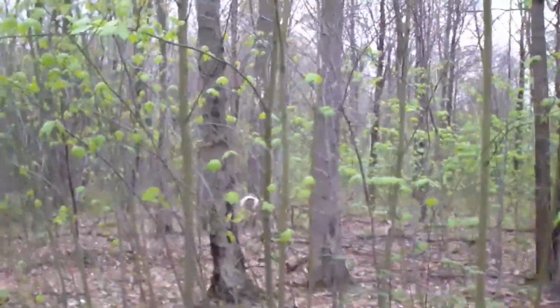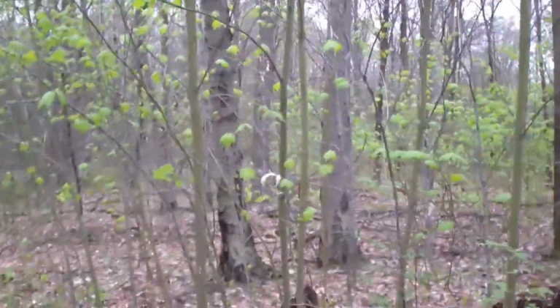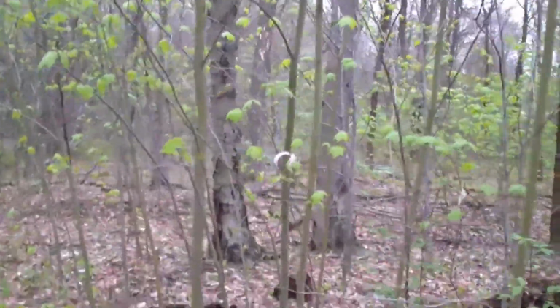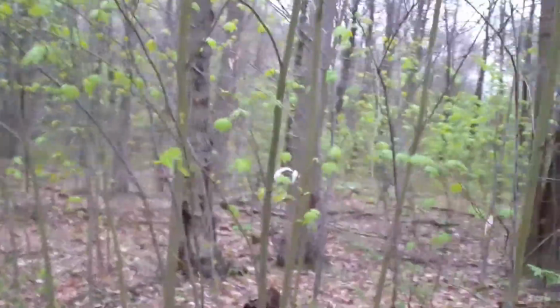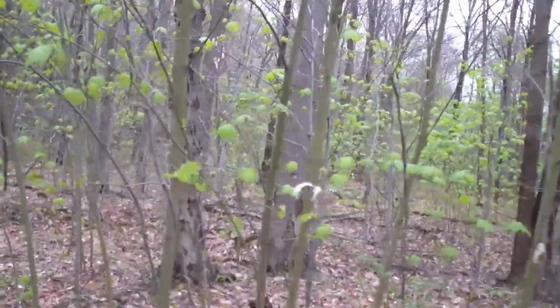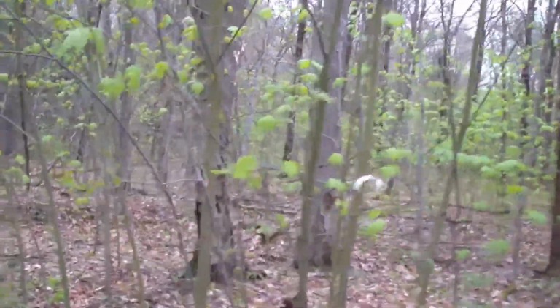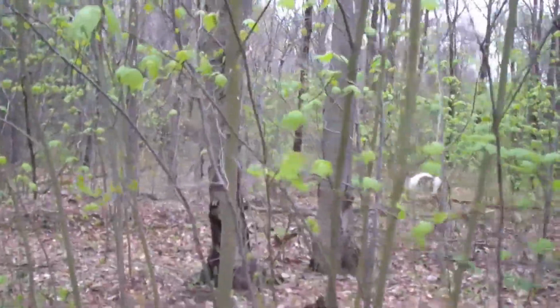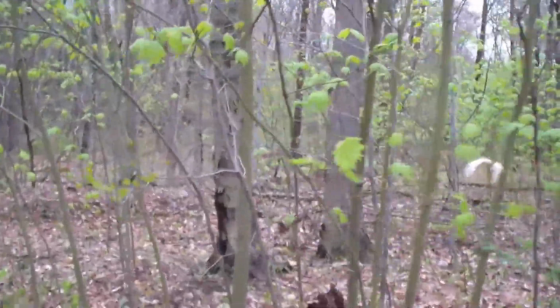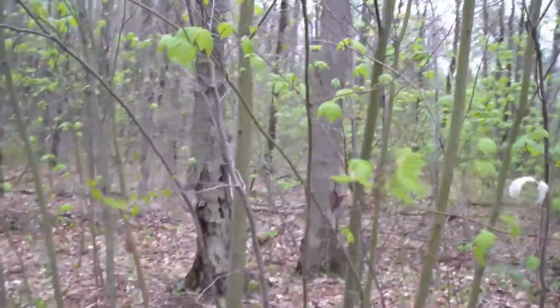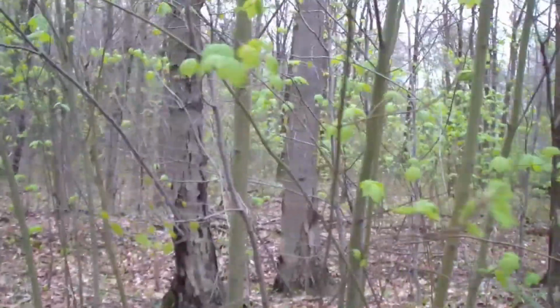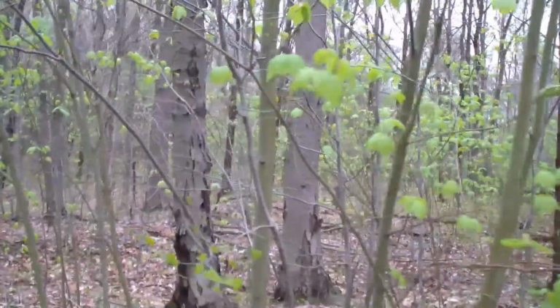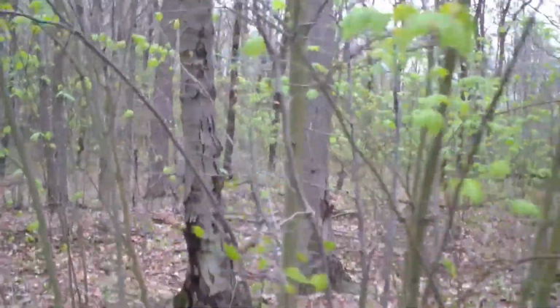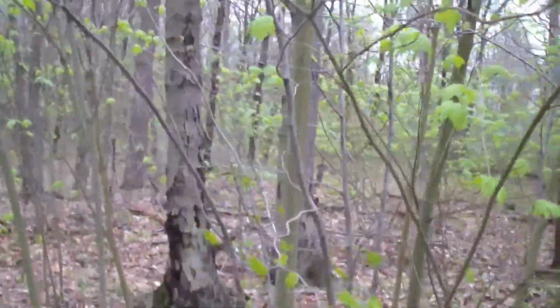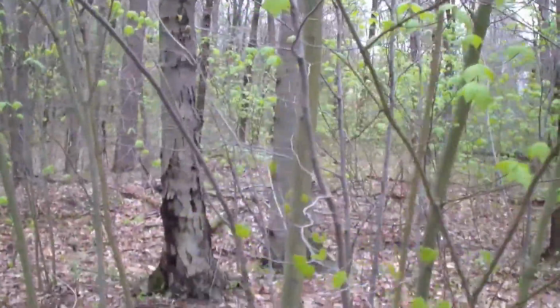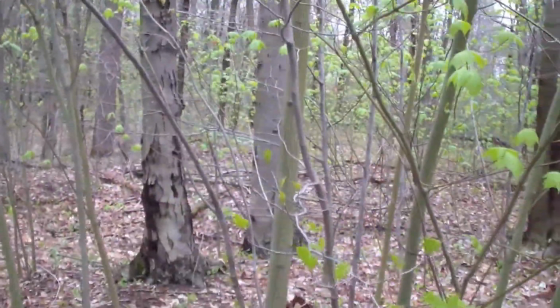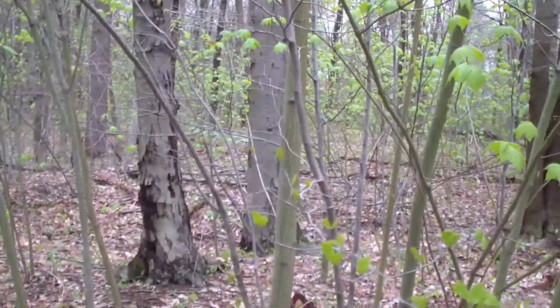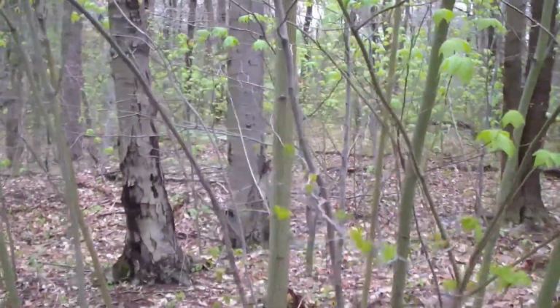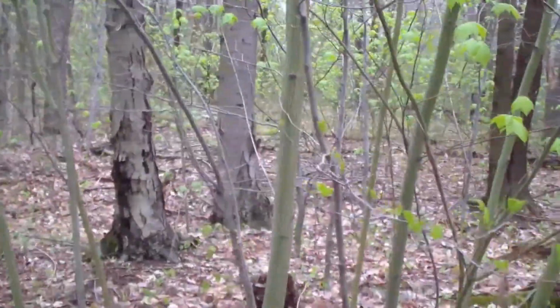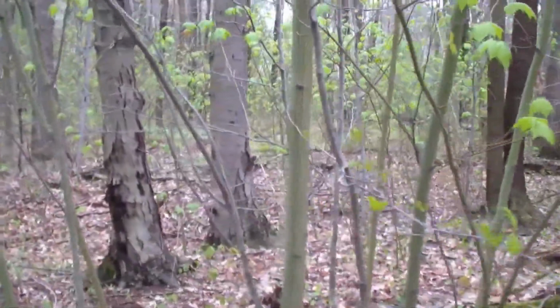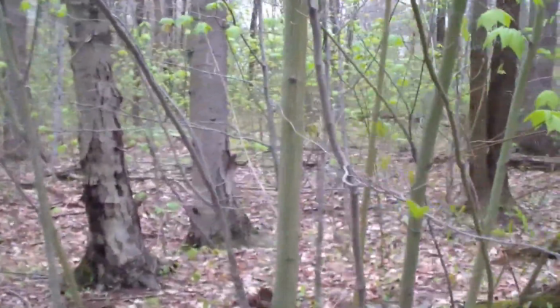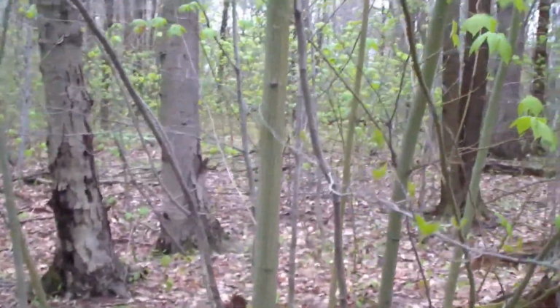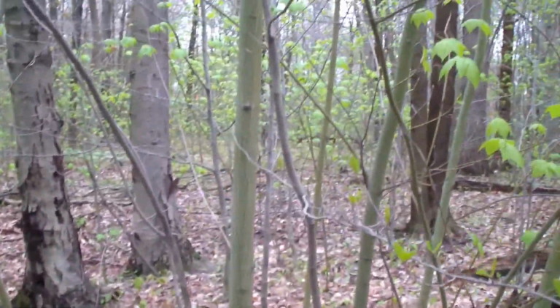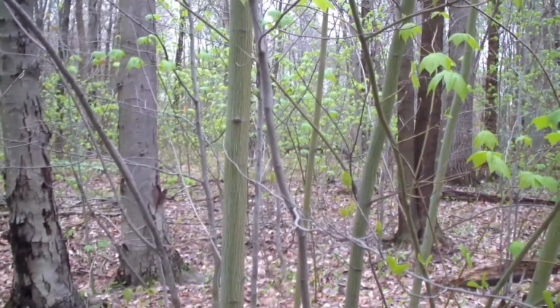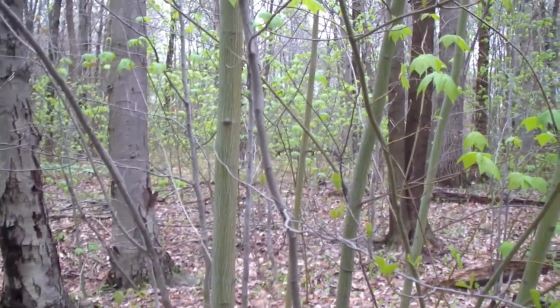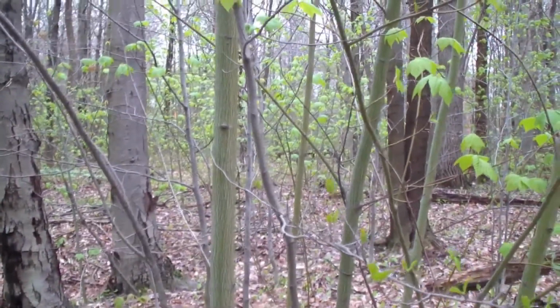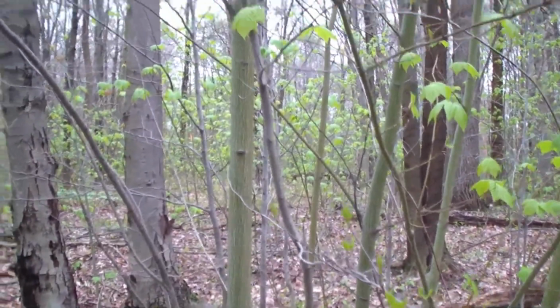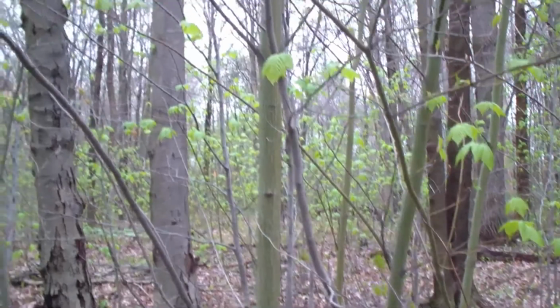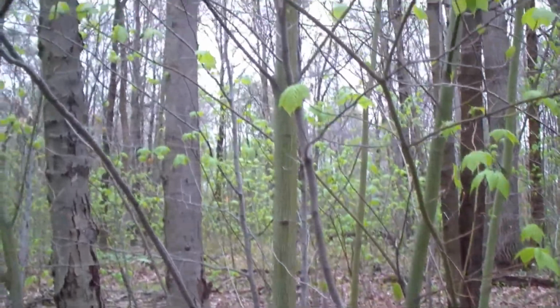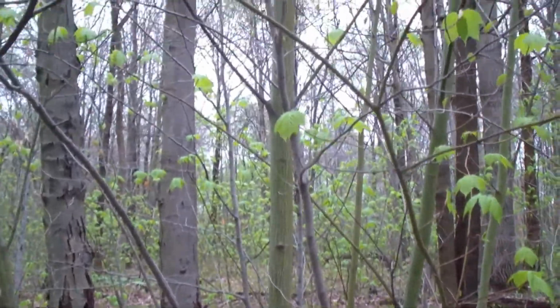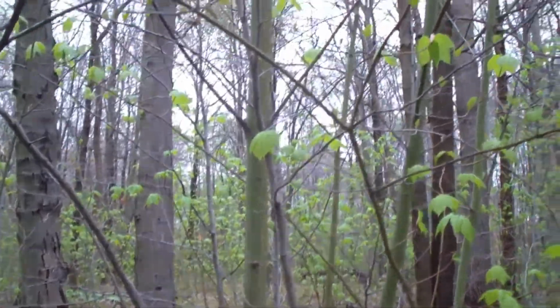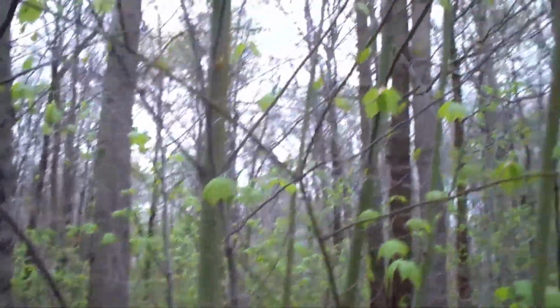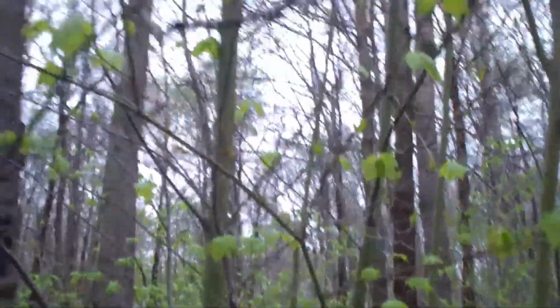My wilderness guide would probably definitely know what it is. All I know is it's definitely a maple.